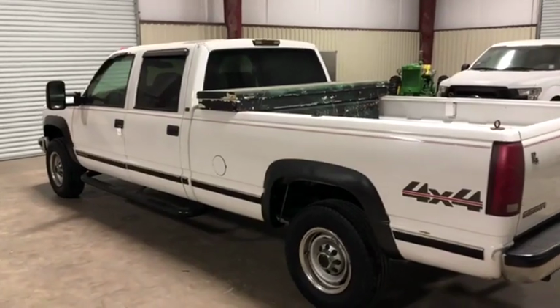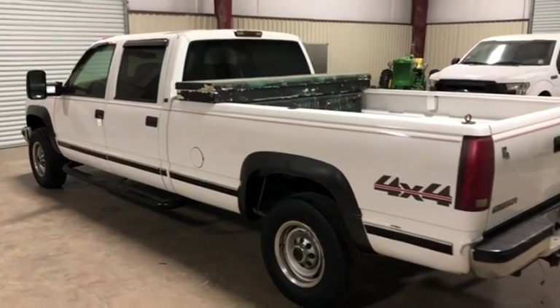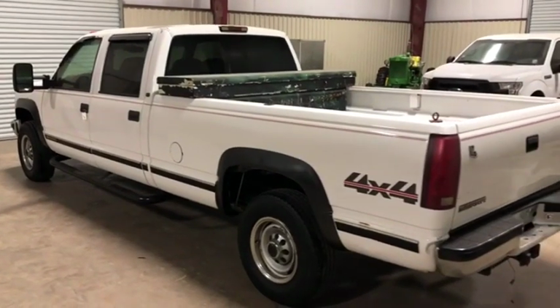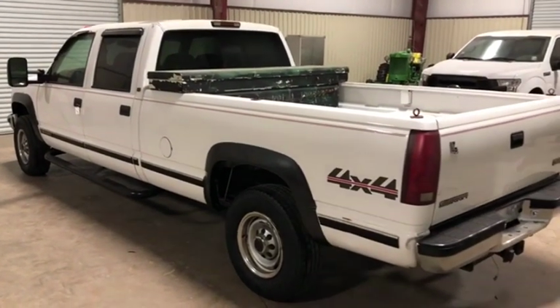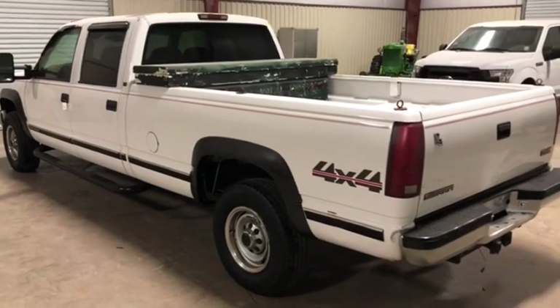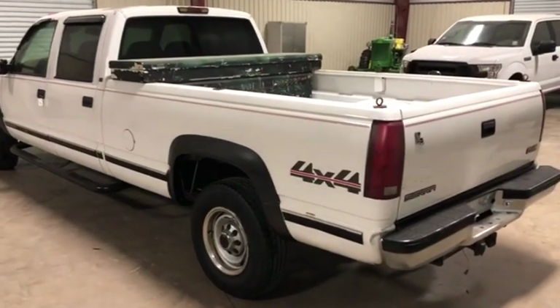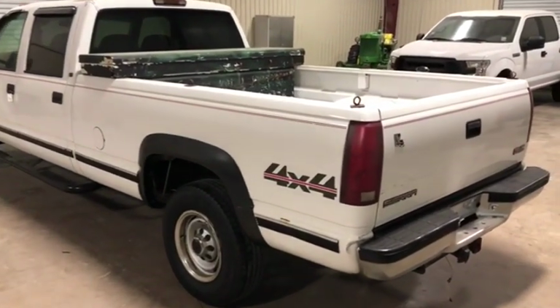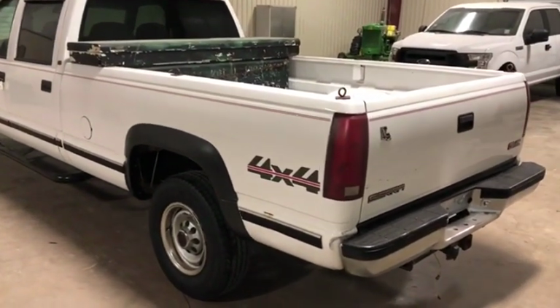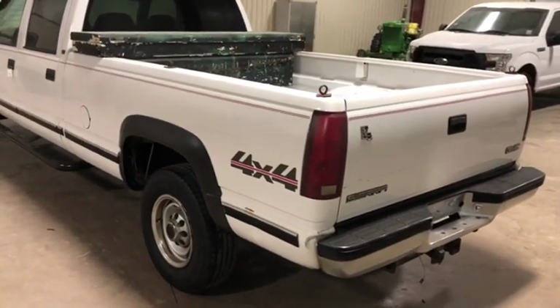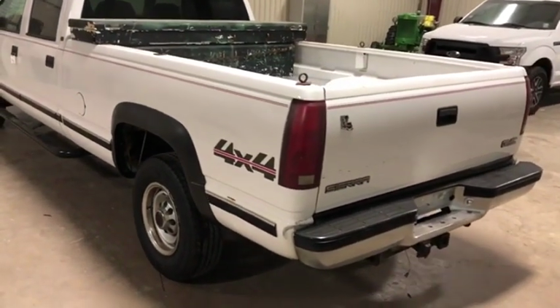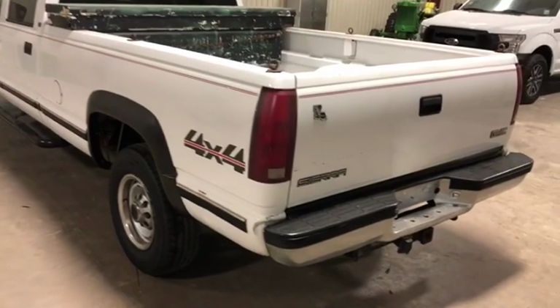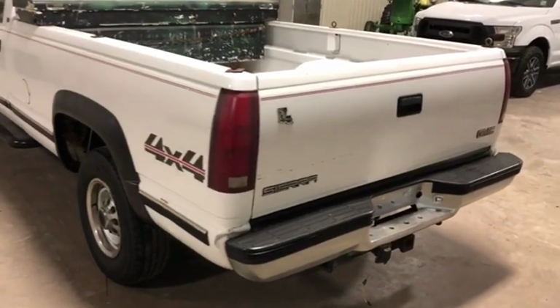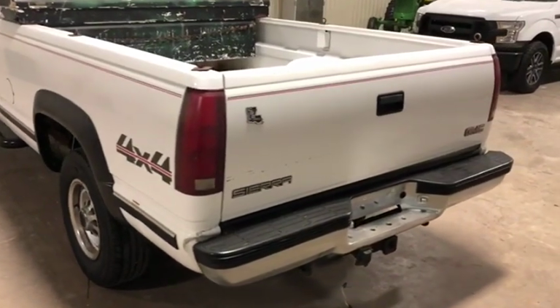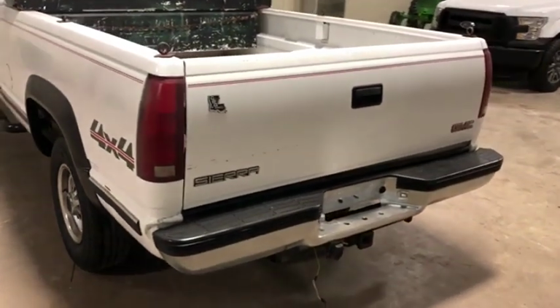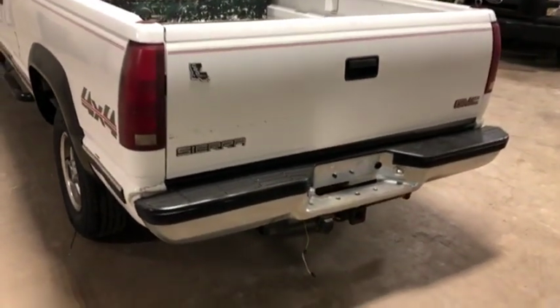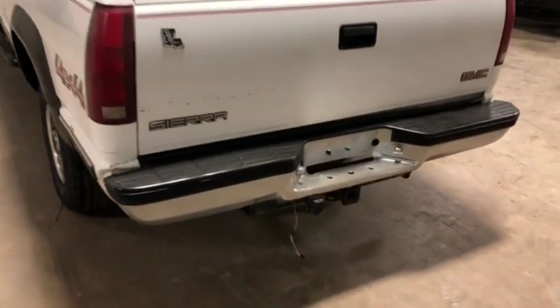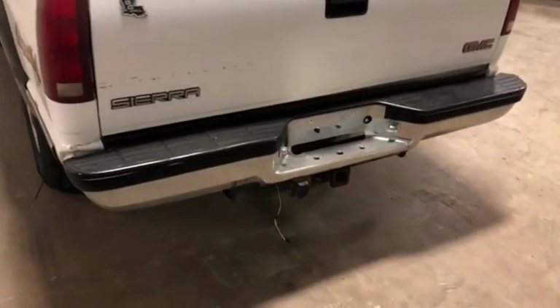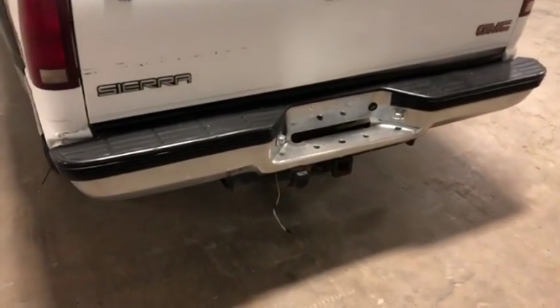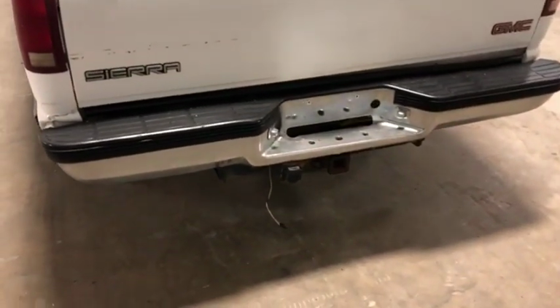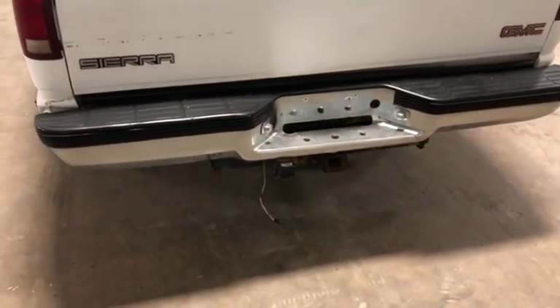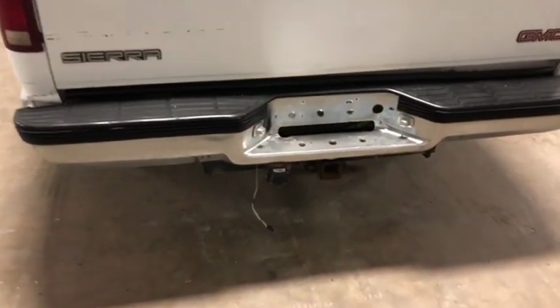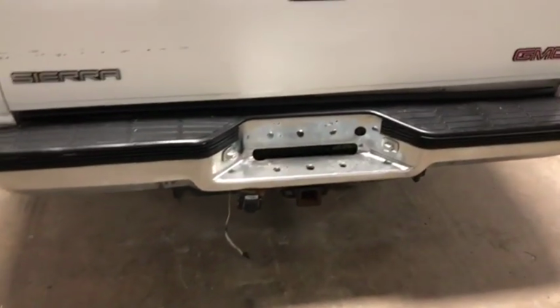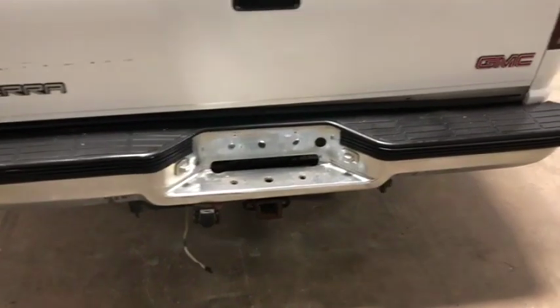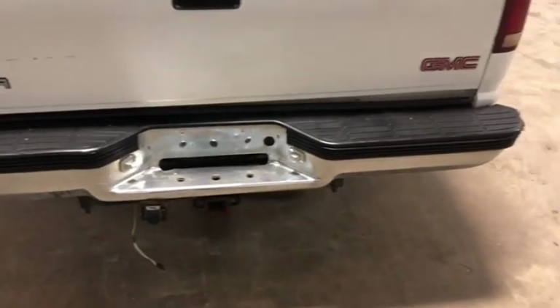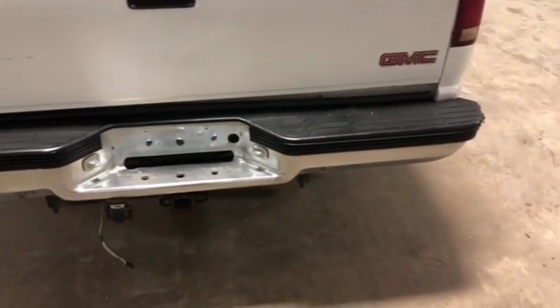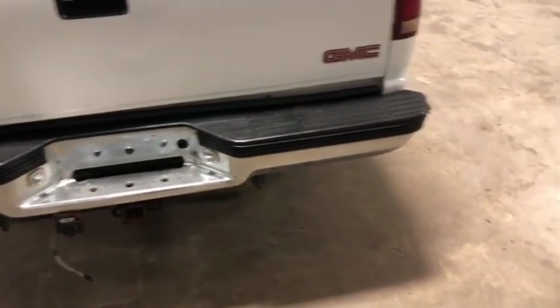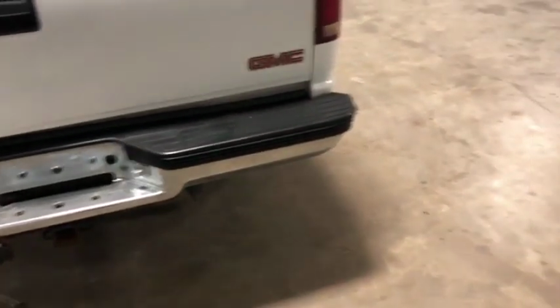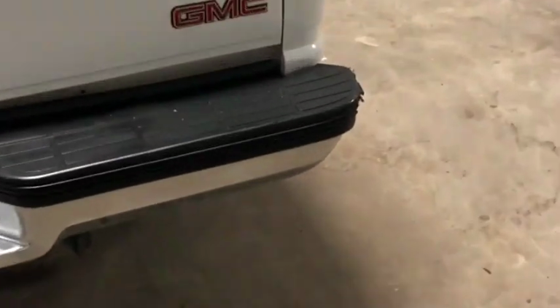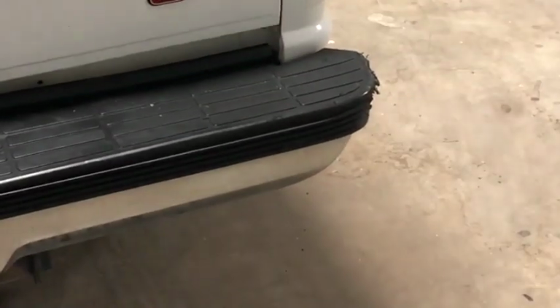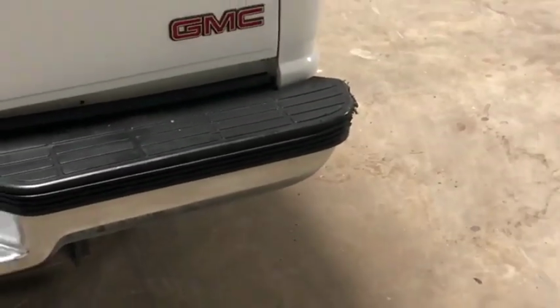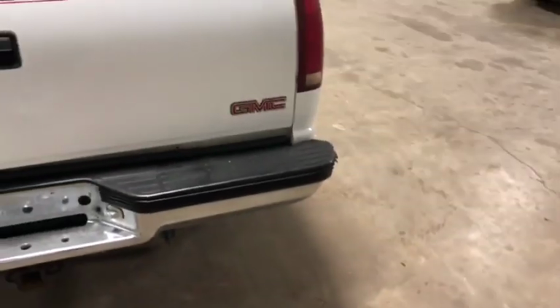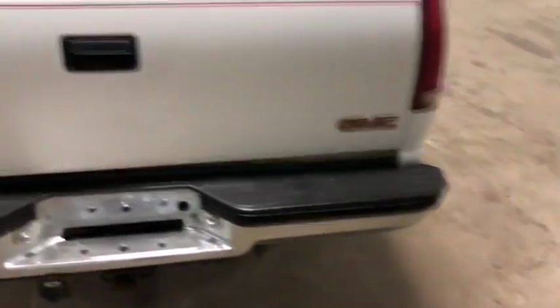Going around the backside here on this 2000 model GMC 3500 four-wheel drive. You can see it has that nice chrome rear bumper, does have that two-inch receiver with the seven and two-way plug. The bumper itself is in pretty good shape, with a little bit of melting going on on that side — I will show you that in a second.